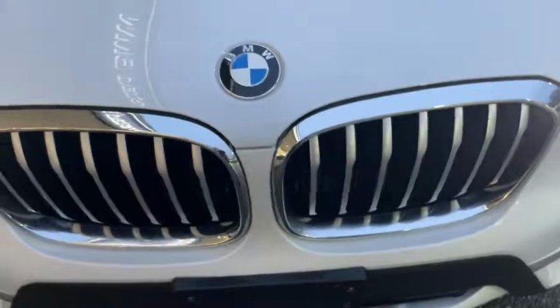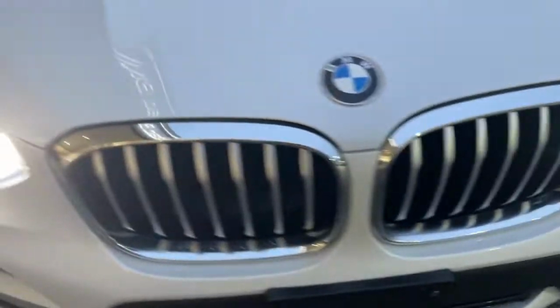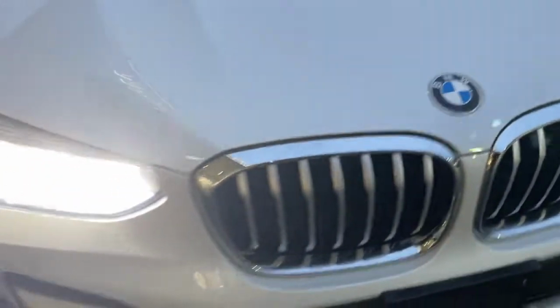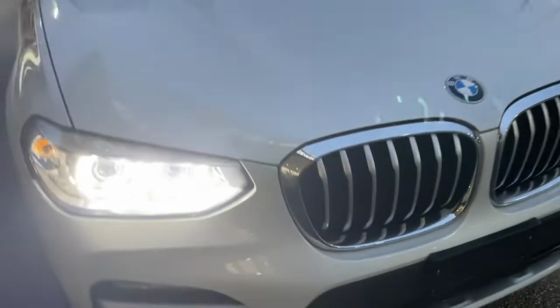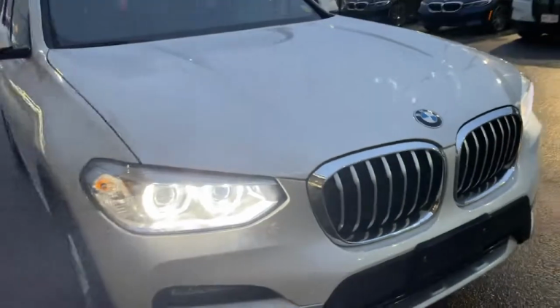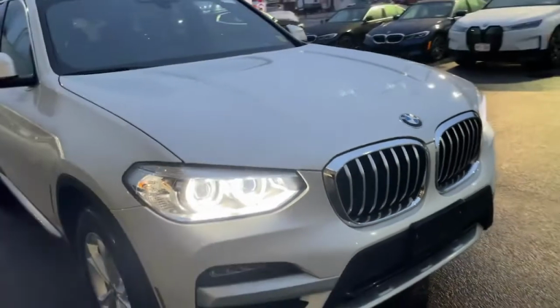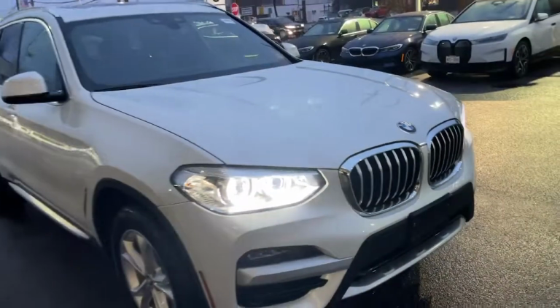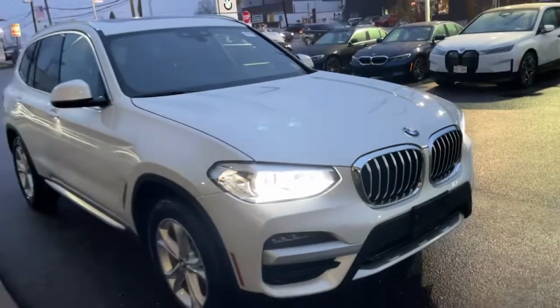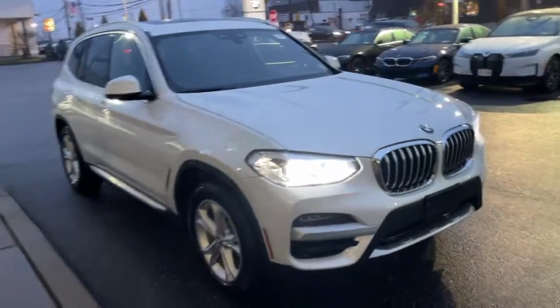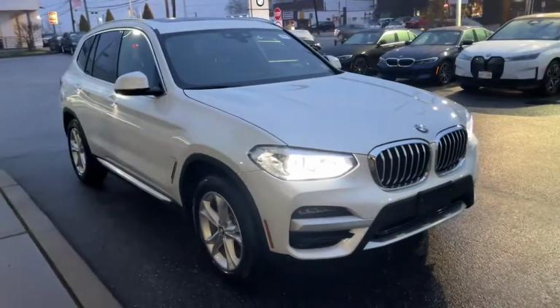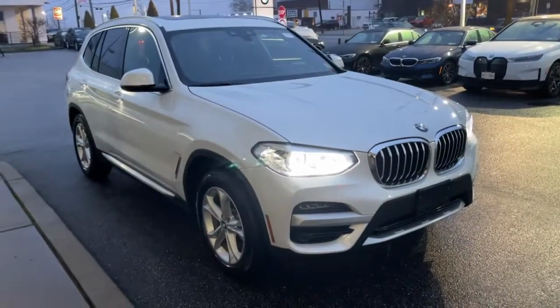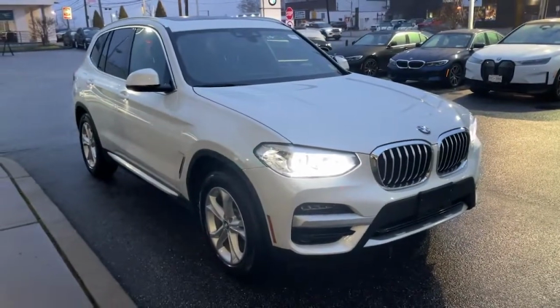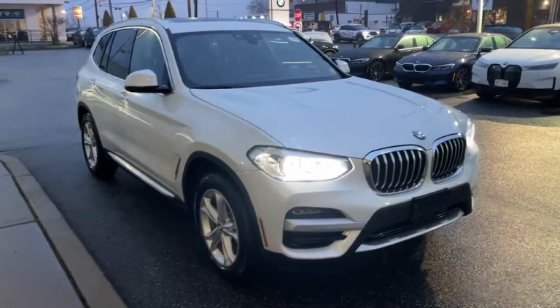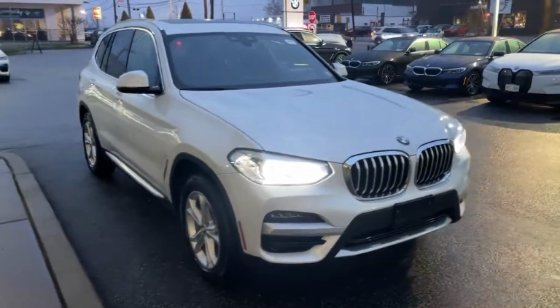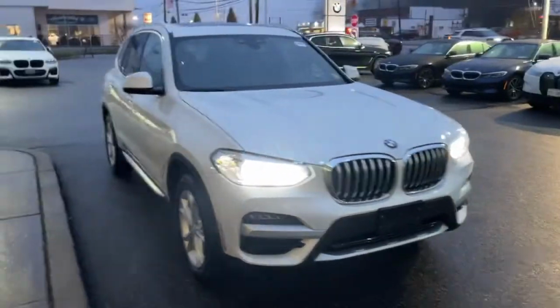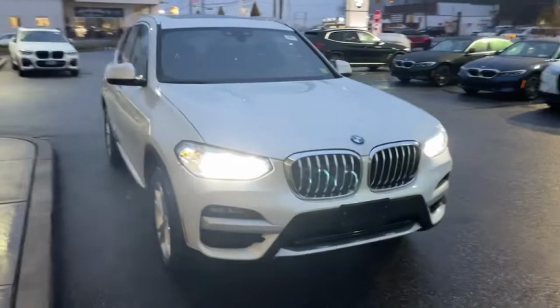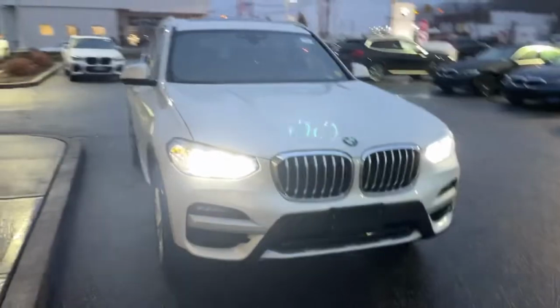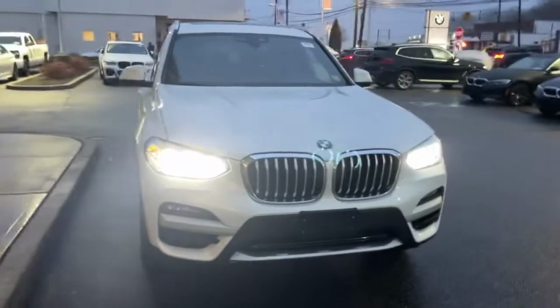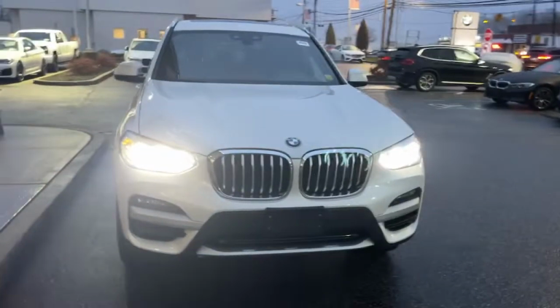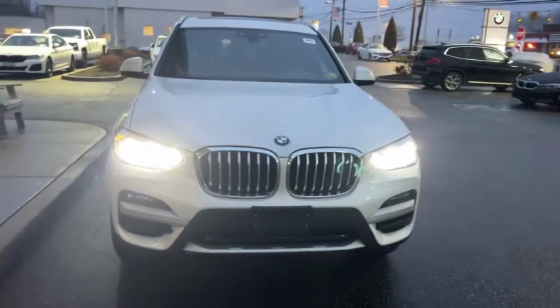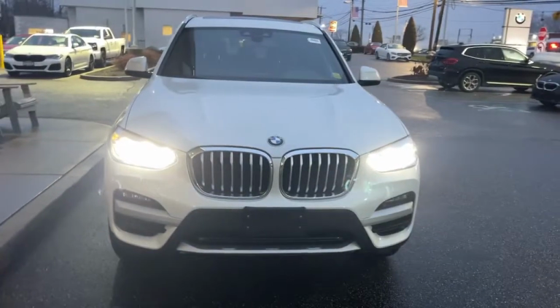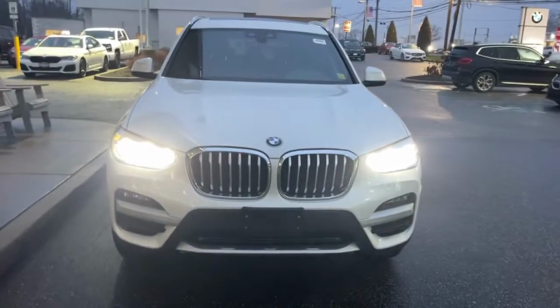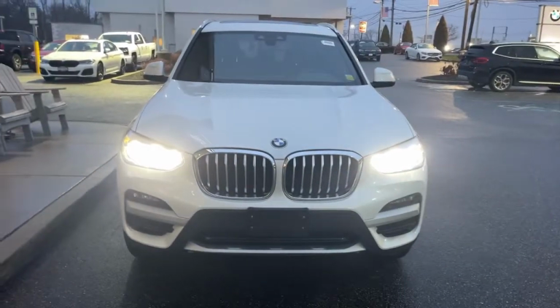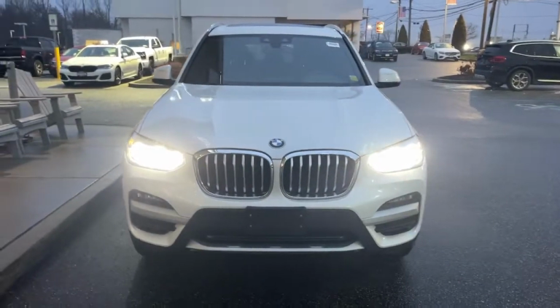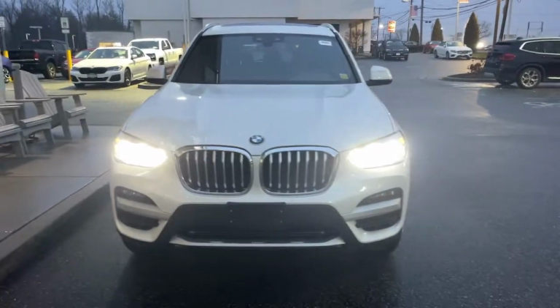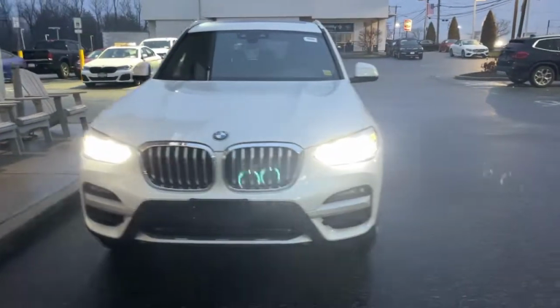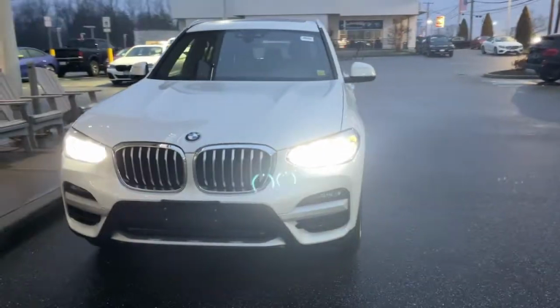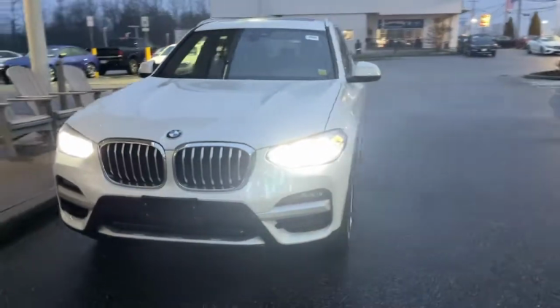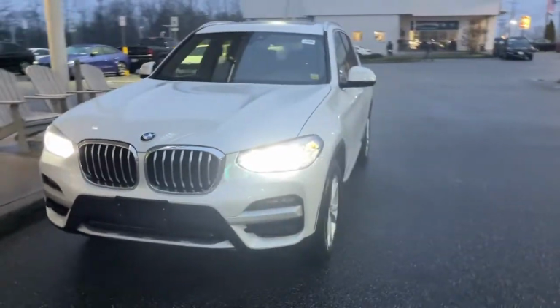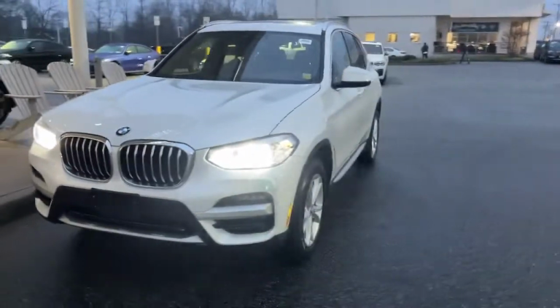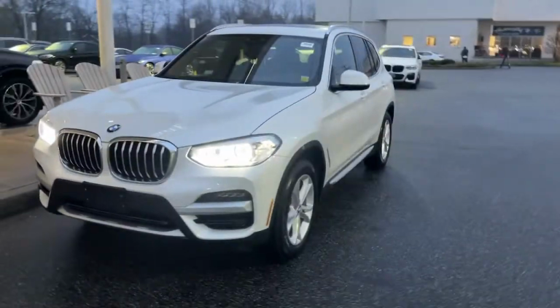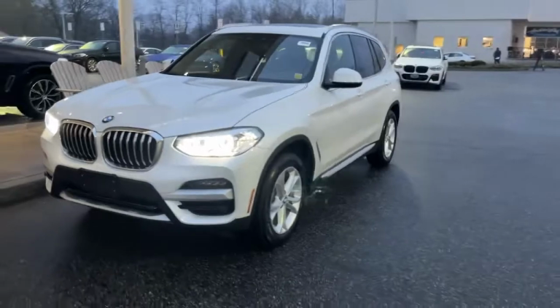This could be the car for you. The 2020 BMW X3. This vehicle is an outstanding buy with fewer than 25,000 miles on the odometer.